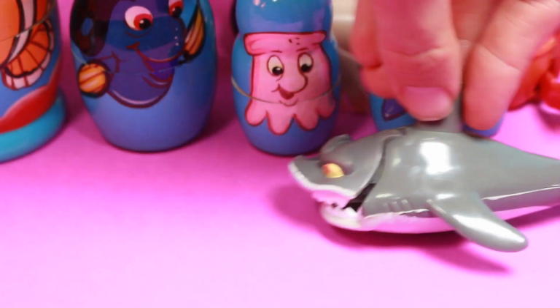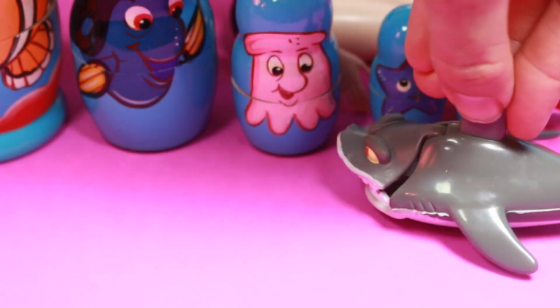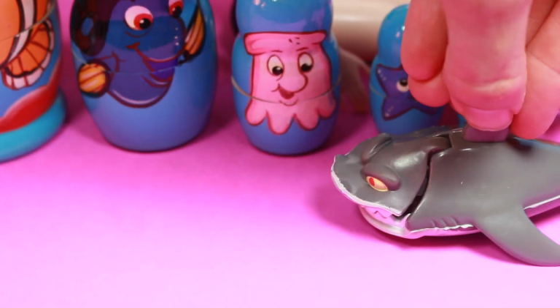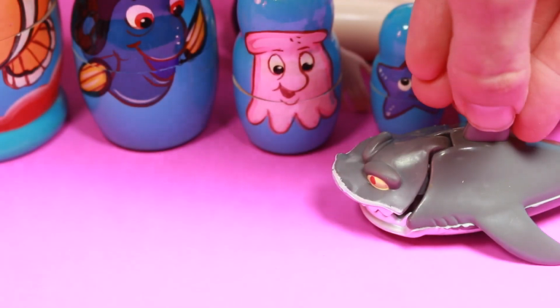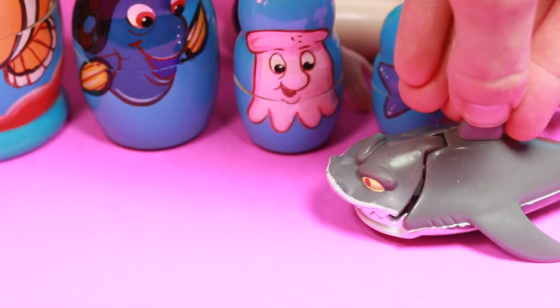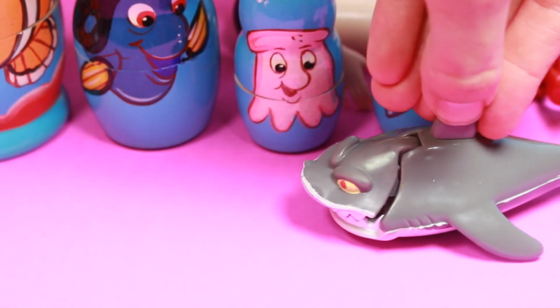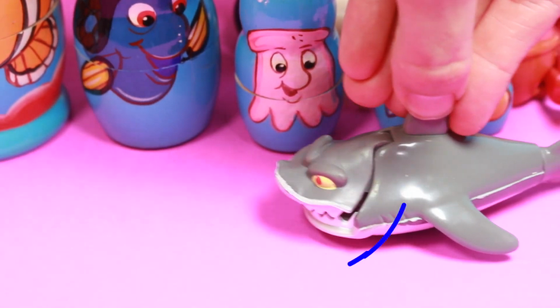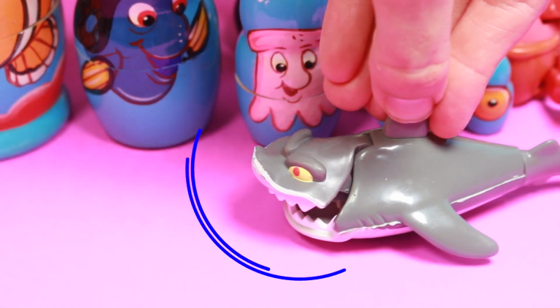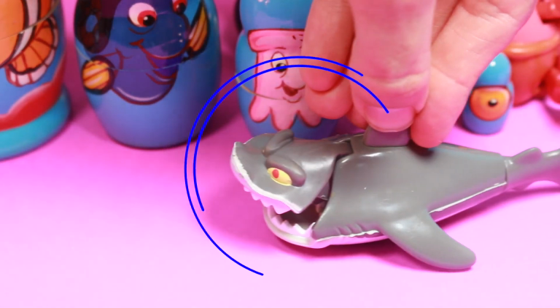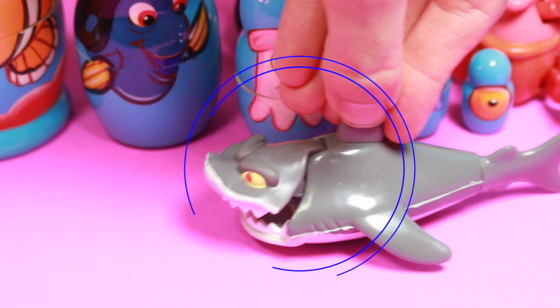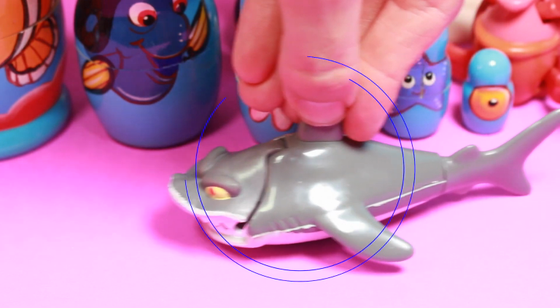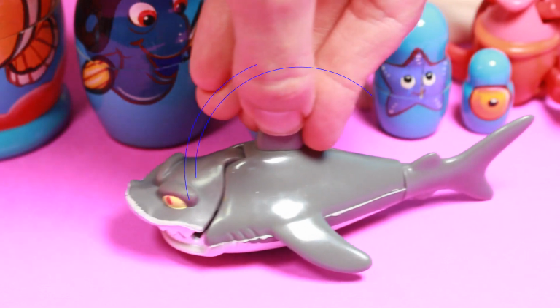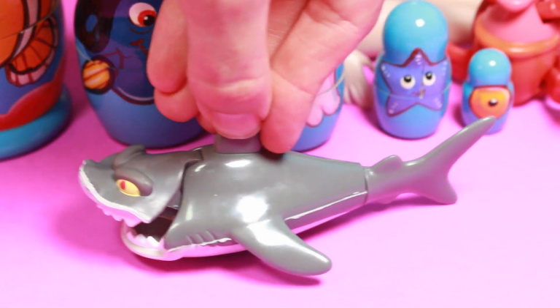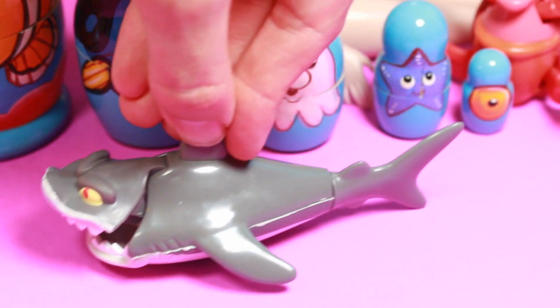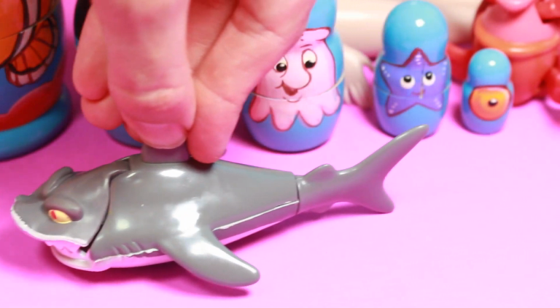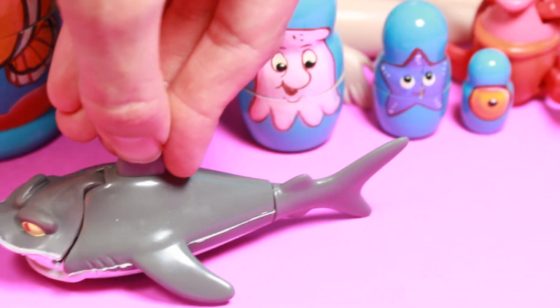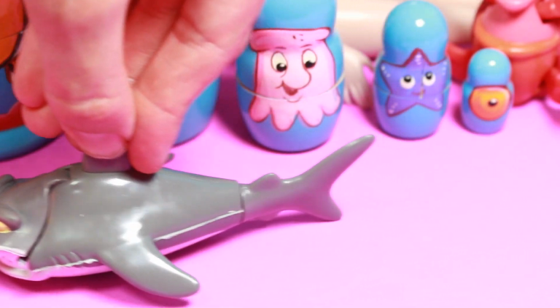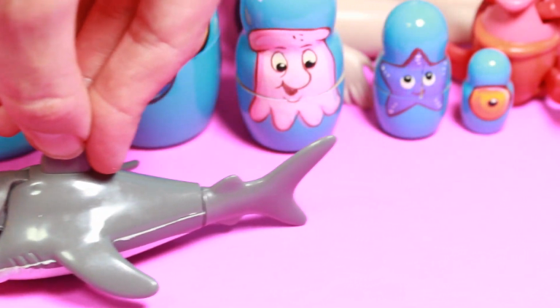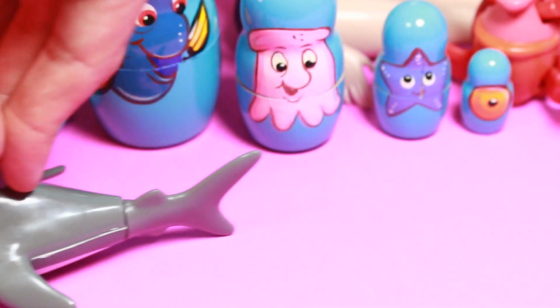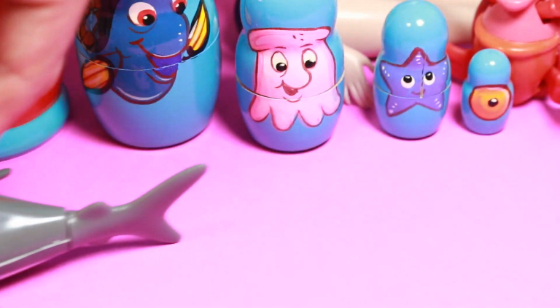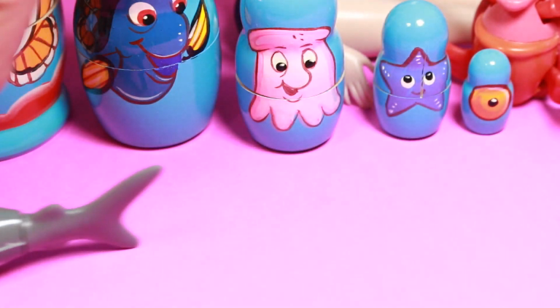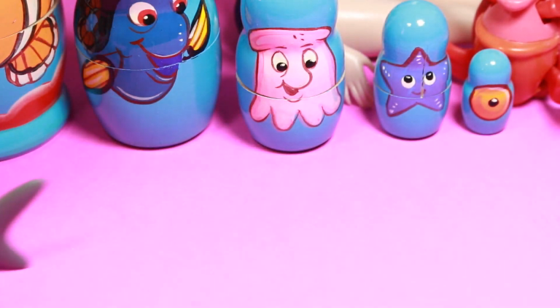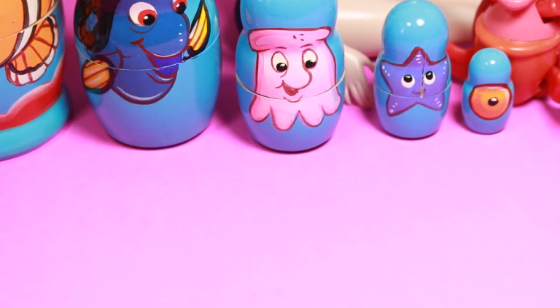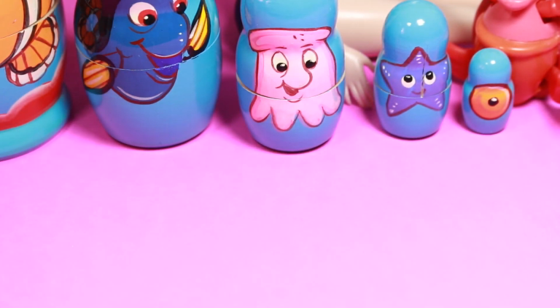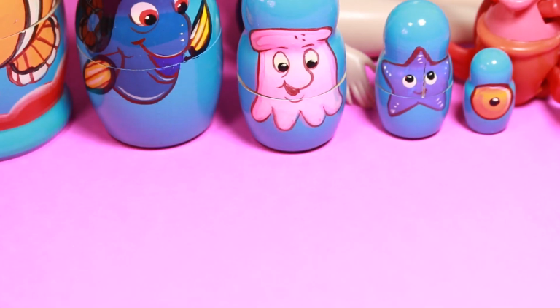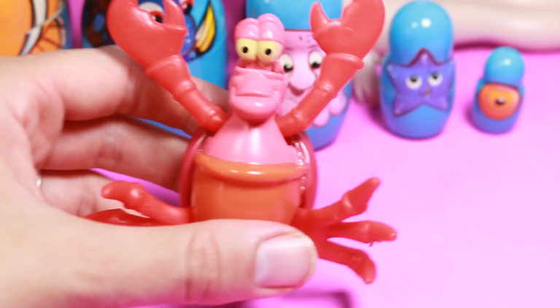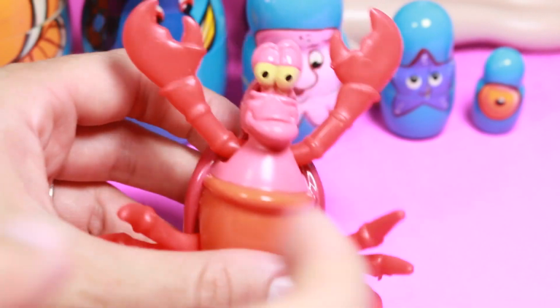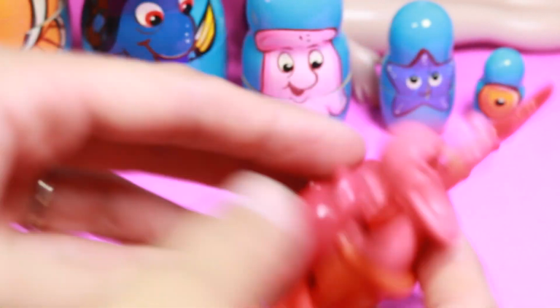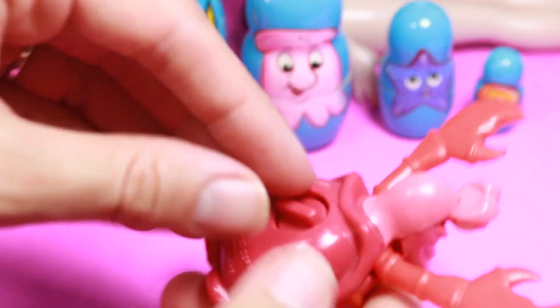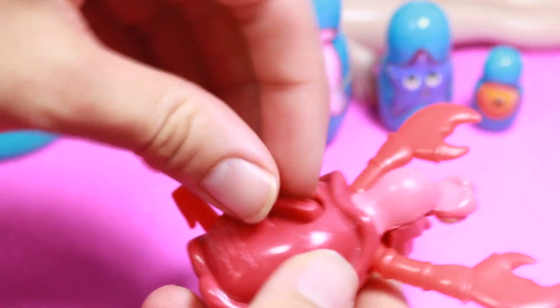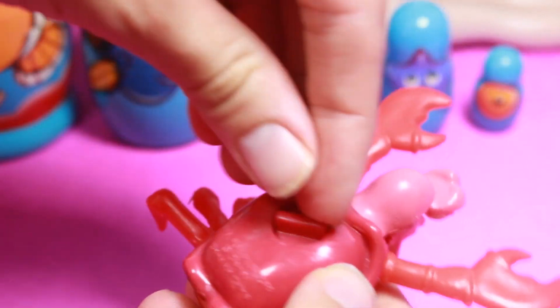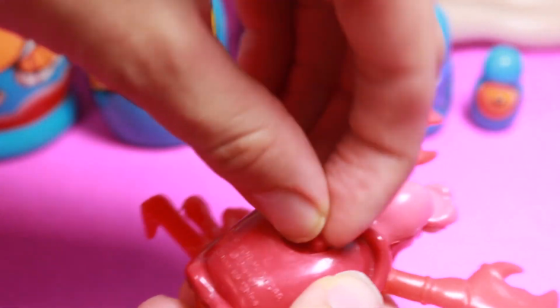This shark is from the Little Mermaid movie and it is a Happy Meal toy. When you roll it, its mouth opens and closes. And Sebastian is an old McDonald's toy too.